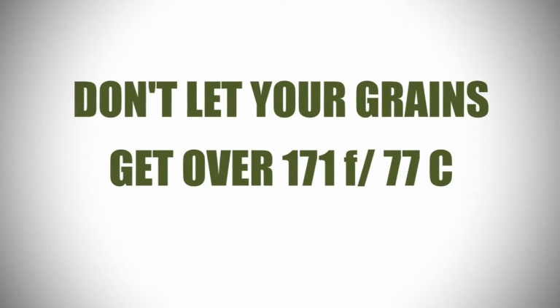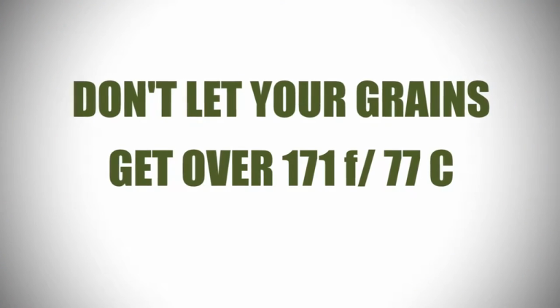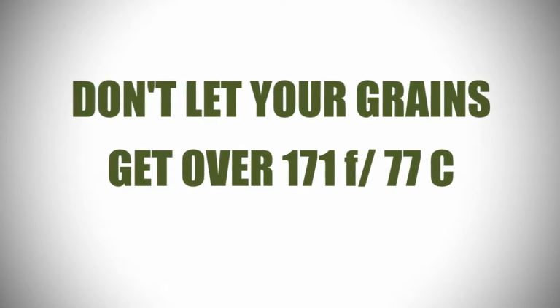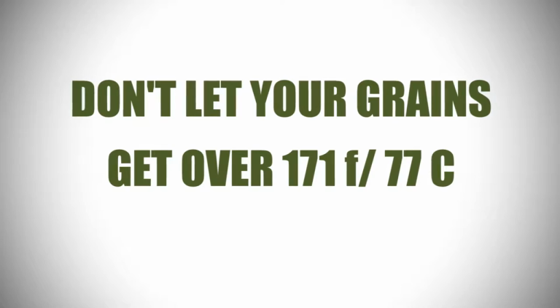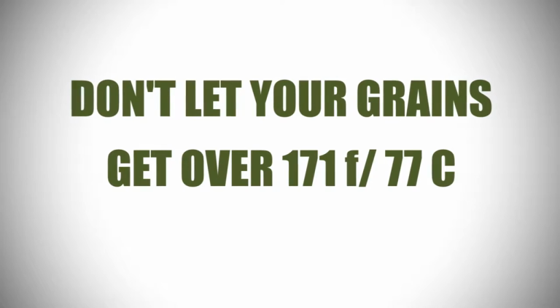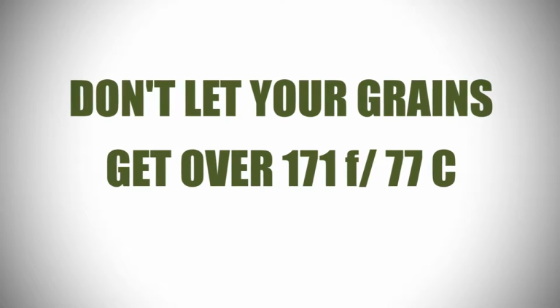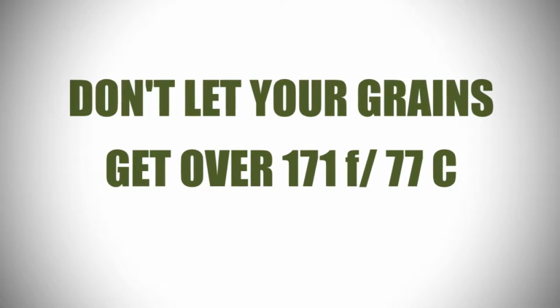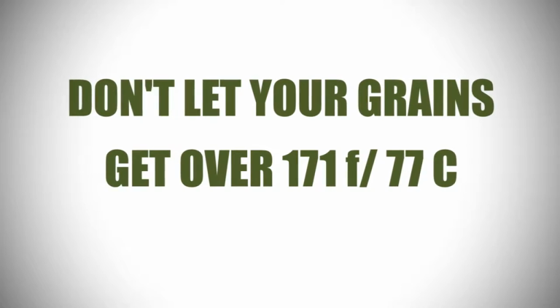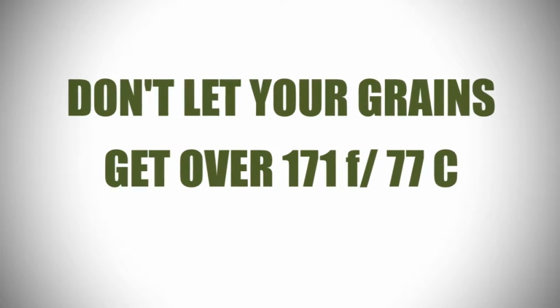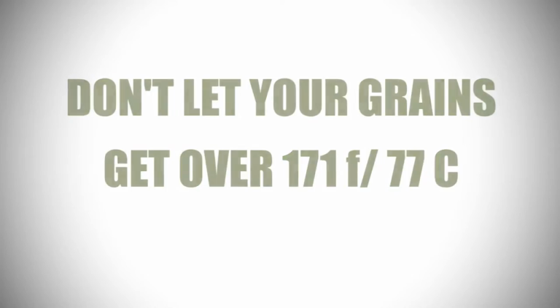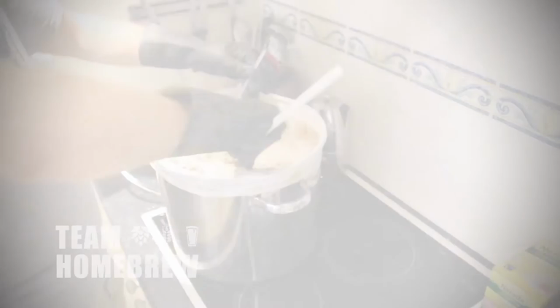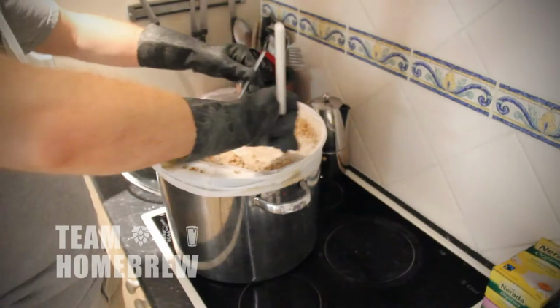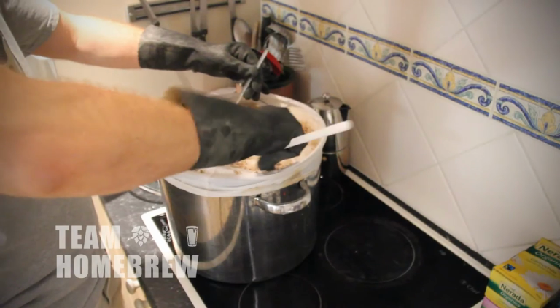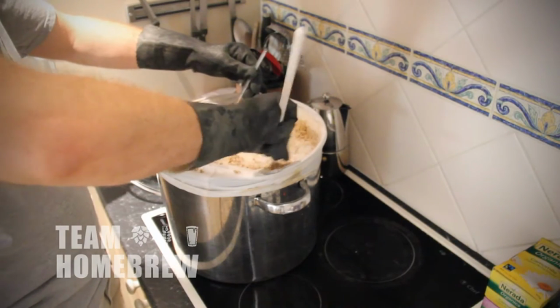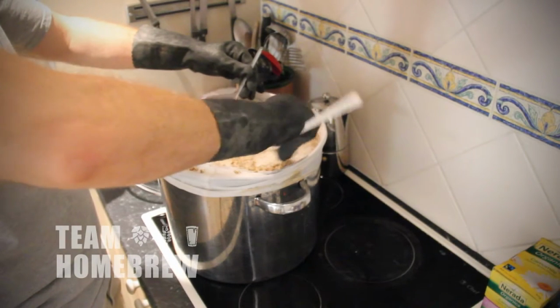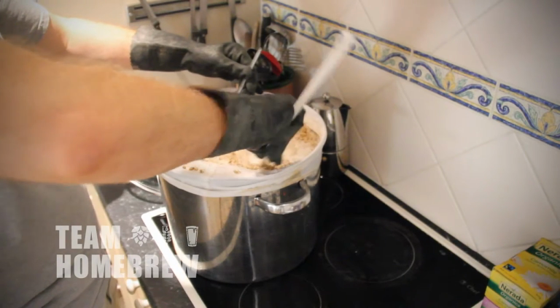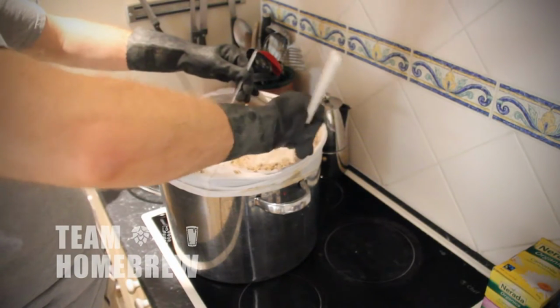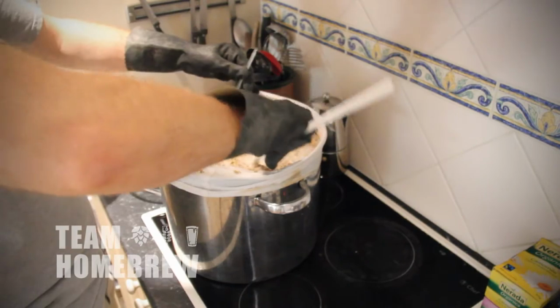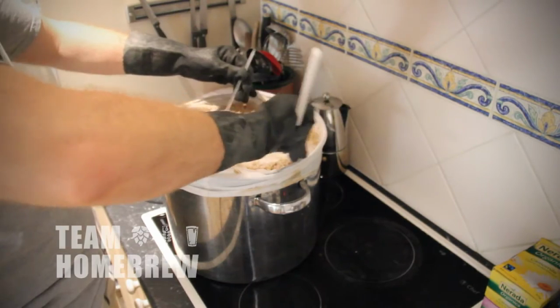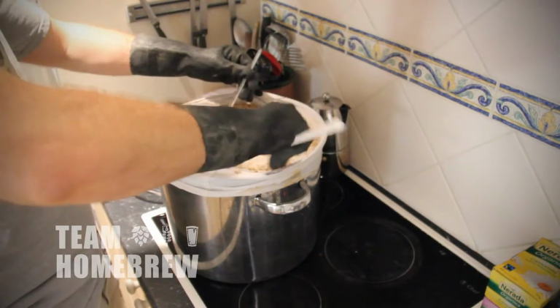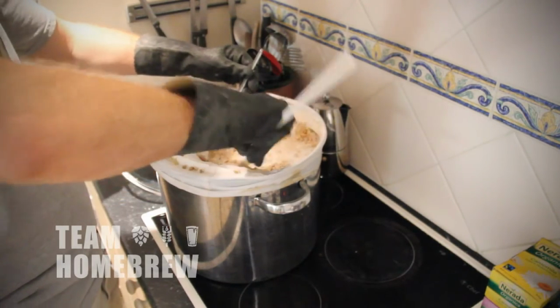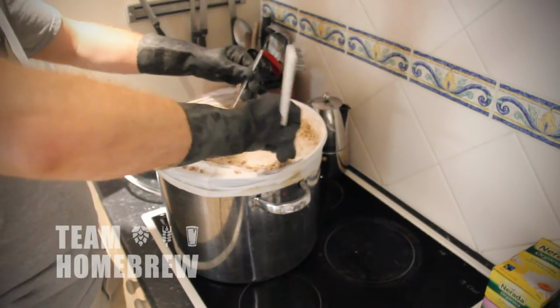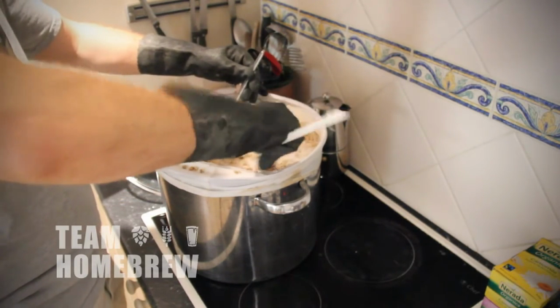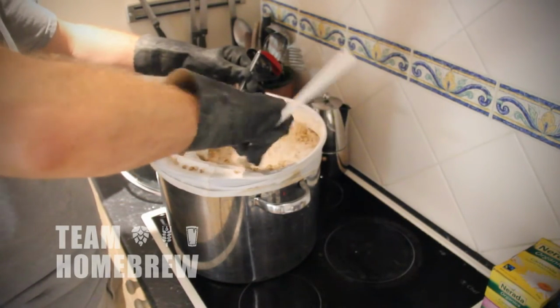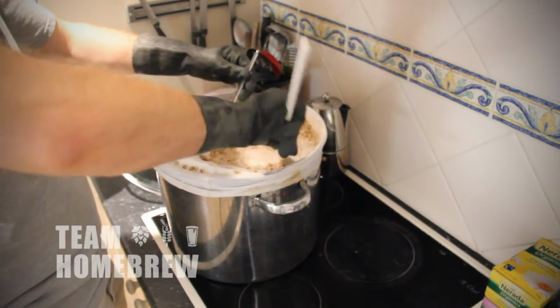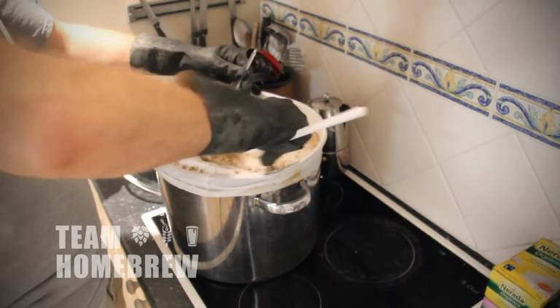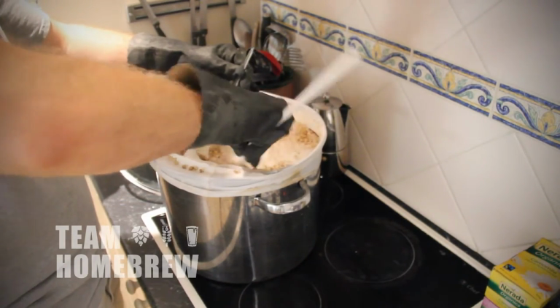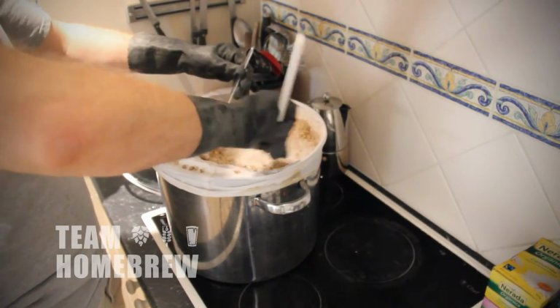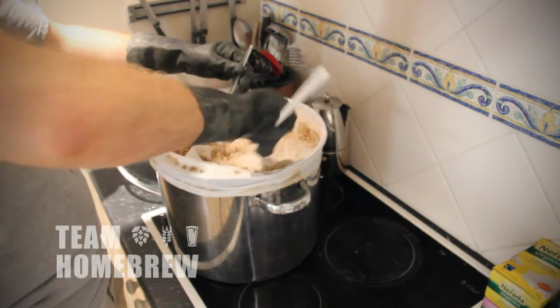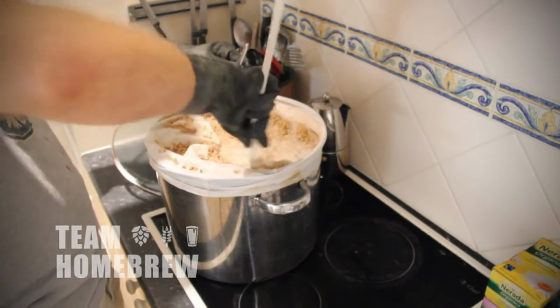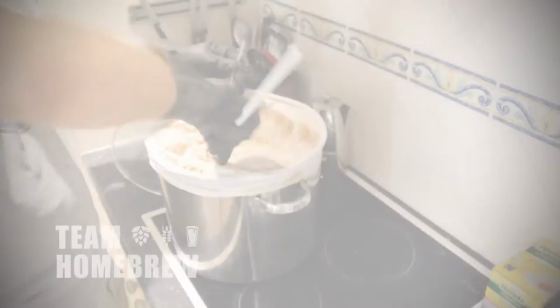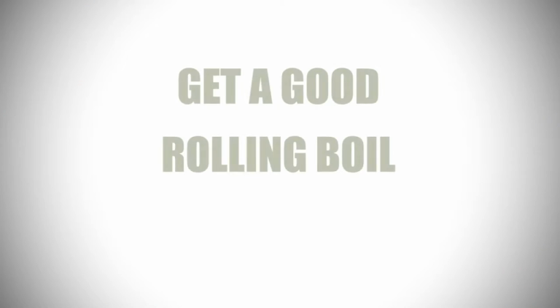You also need to make sure that your grain bed doesn't get too hot. If your wet grain gets over 171 degrees Fahrenheit or 77 degrees Celsius, you're going to extract tannins, which will lead to flavour problems down the track.